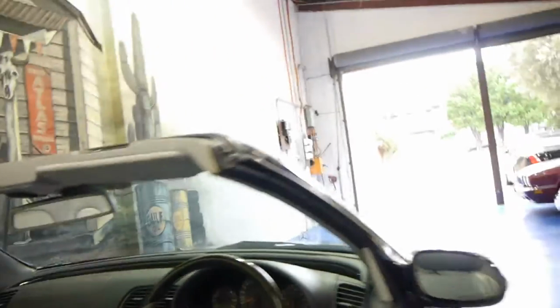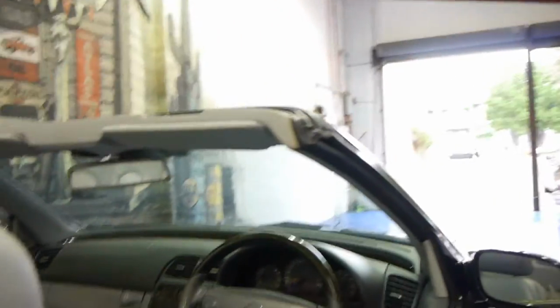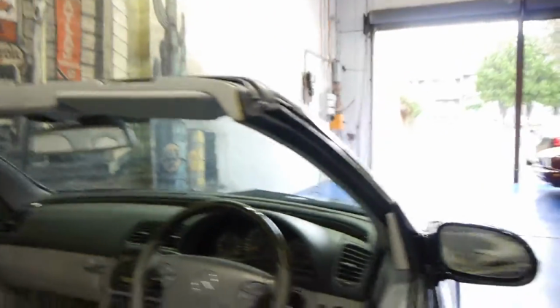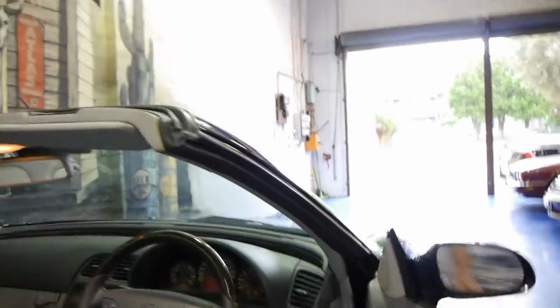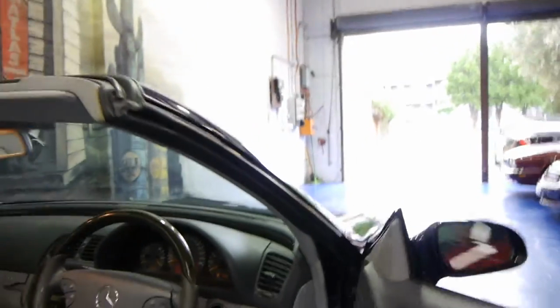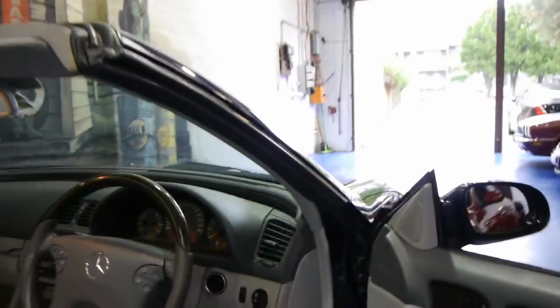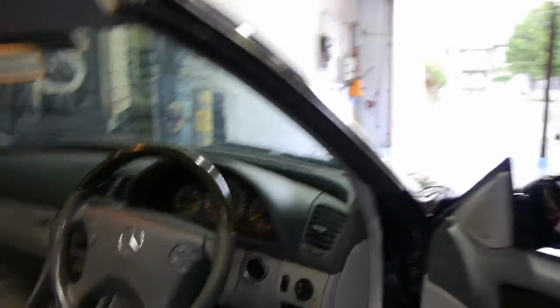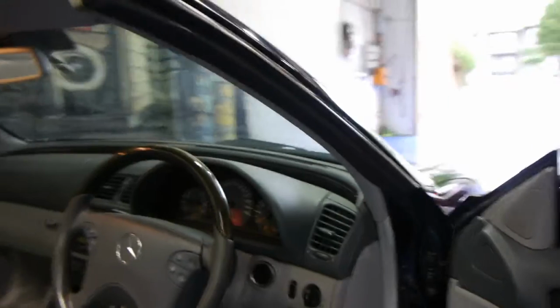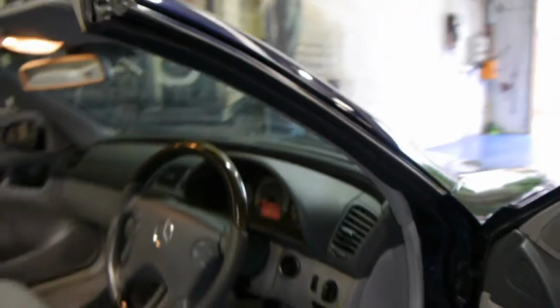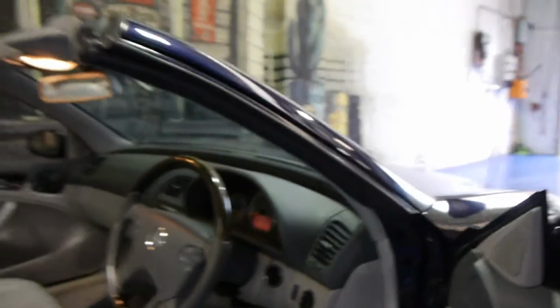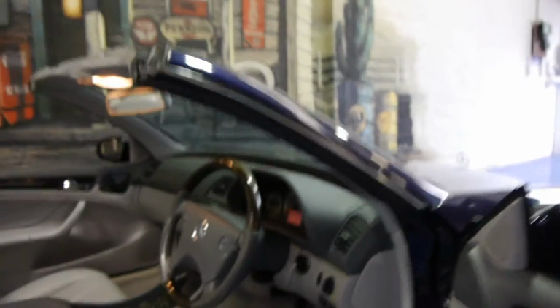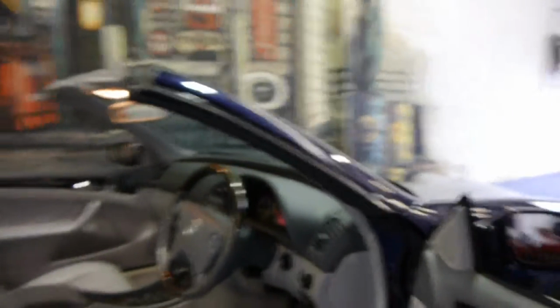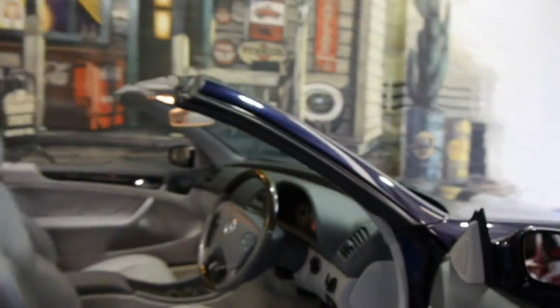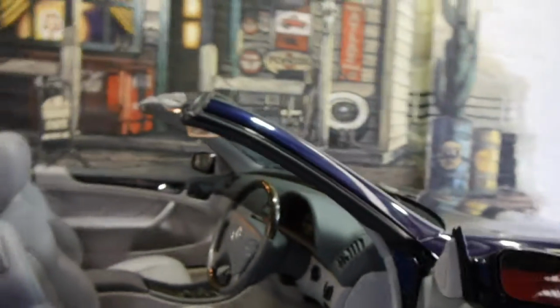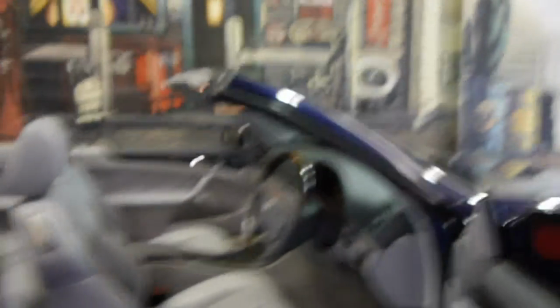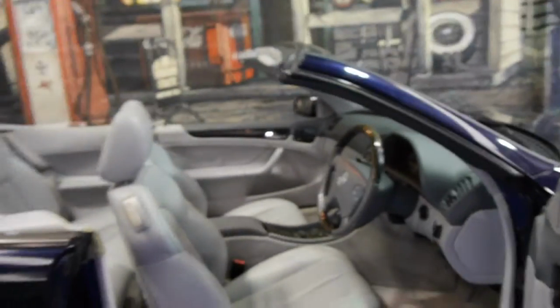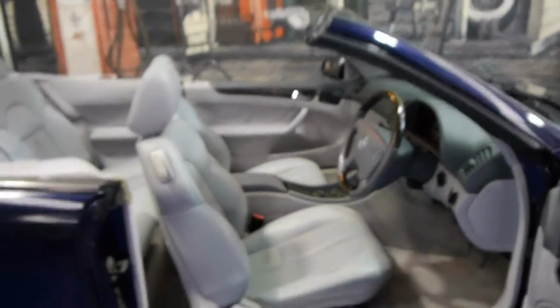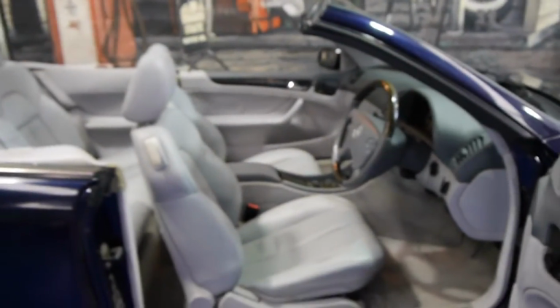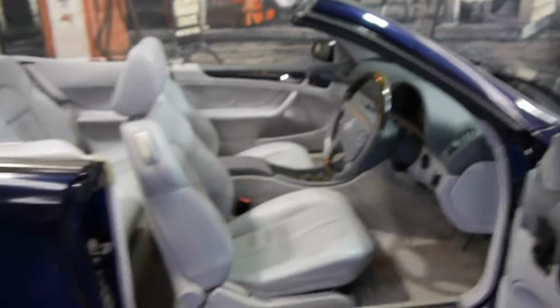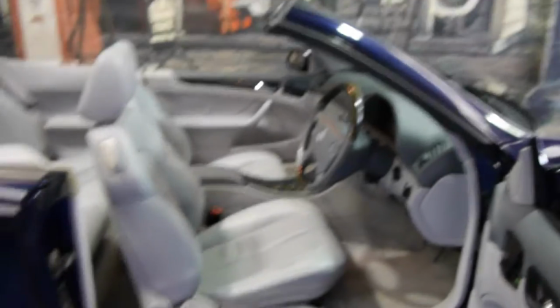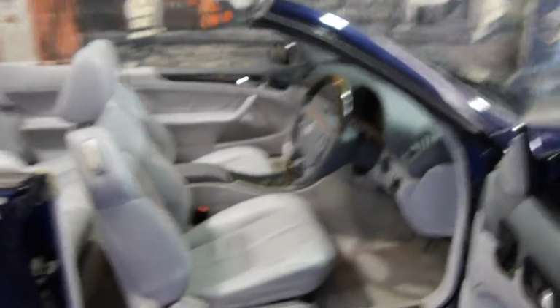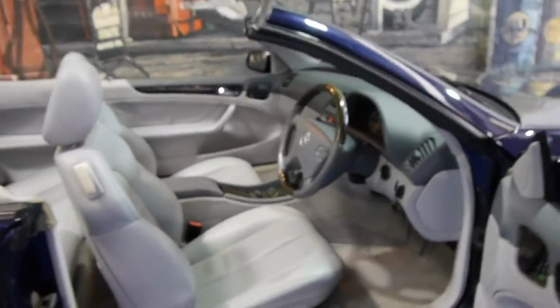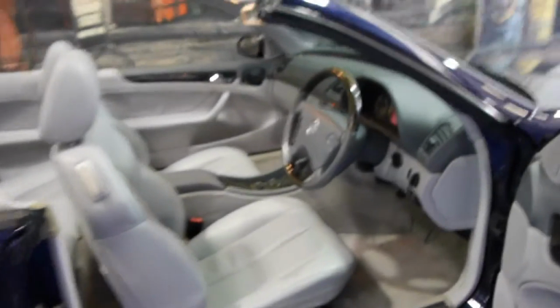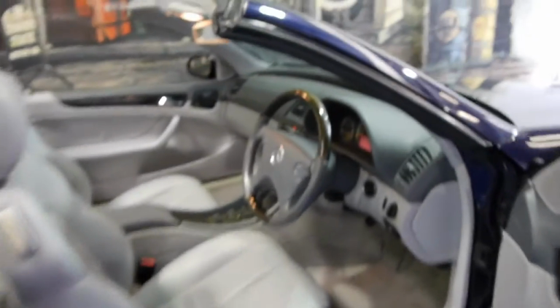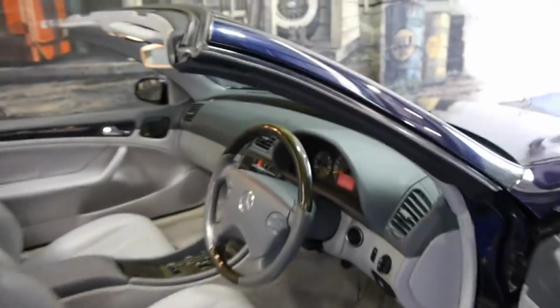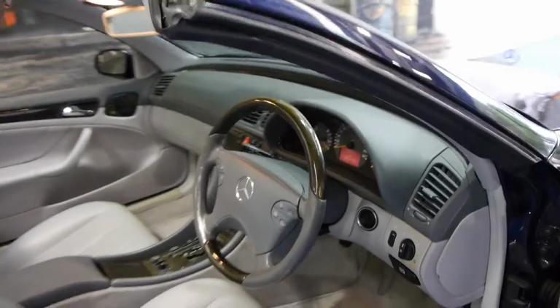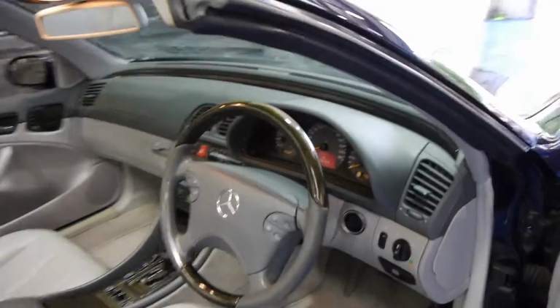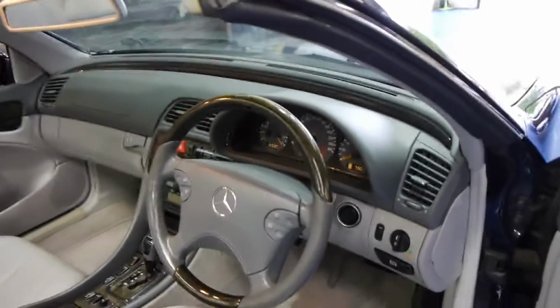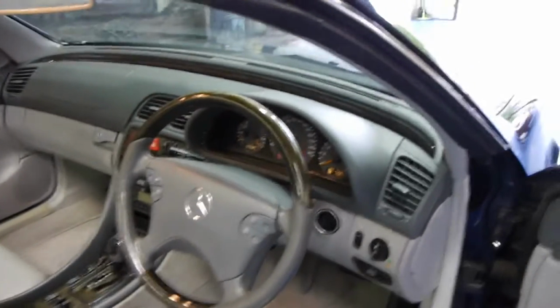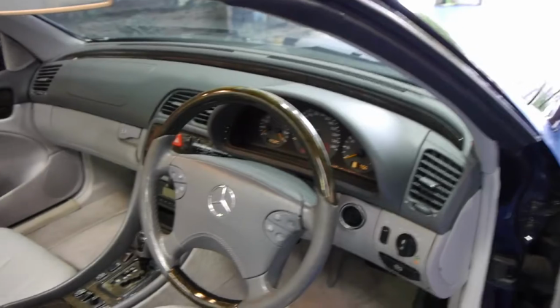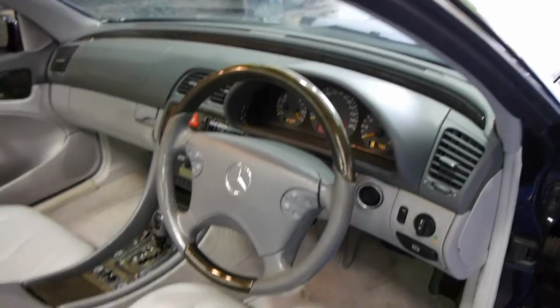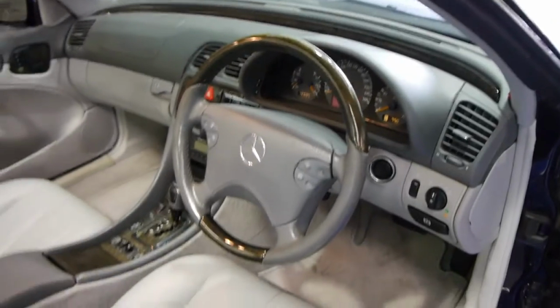It's done just 84,000 kilometres from new and it has a full Mercedes-Benz dealer service history from new at McIntosh Mercedes-Benz of Mossman. This car also has the optioned woodgrain steering wheel.